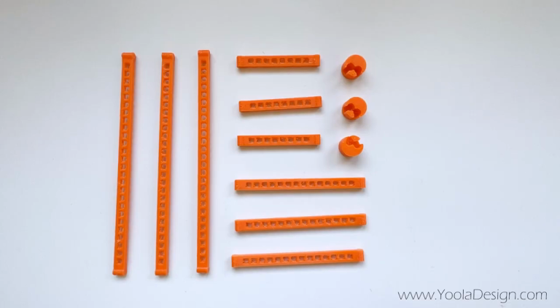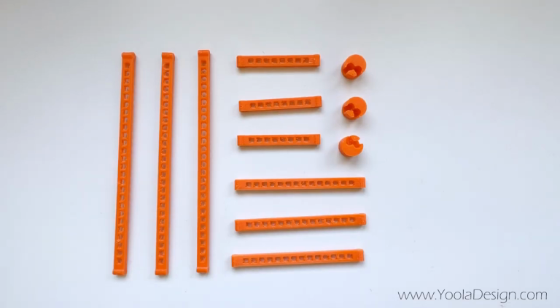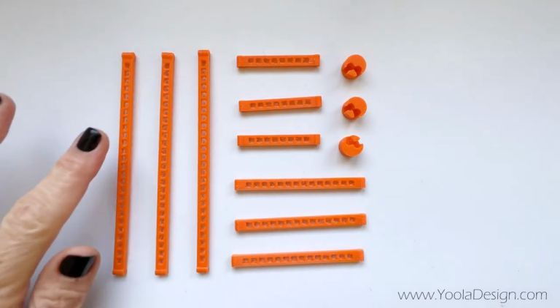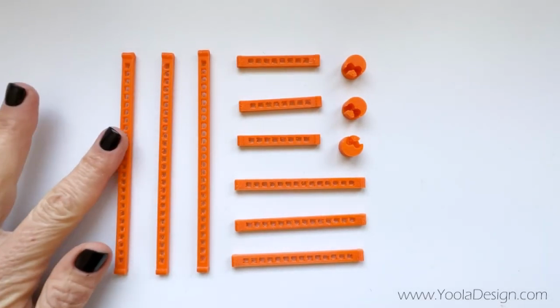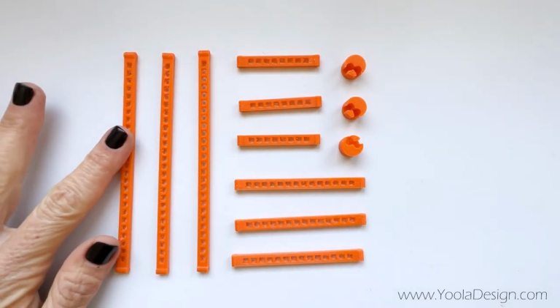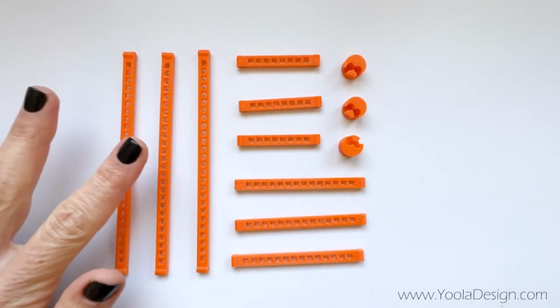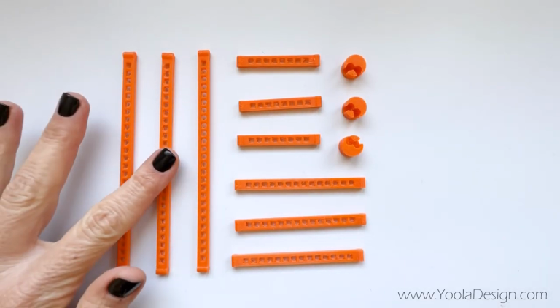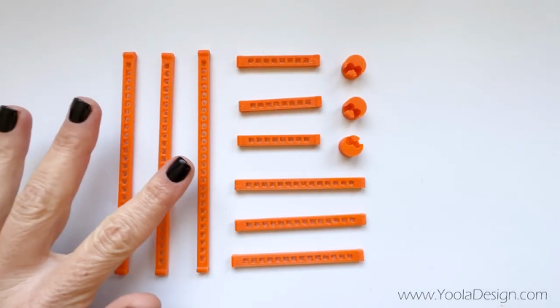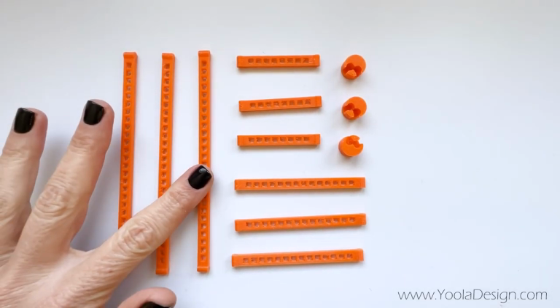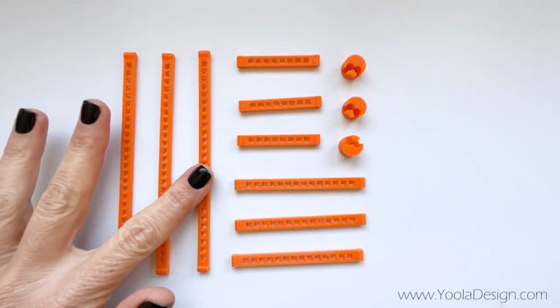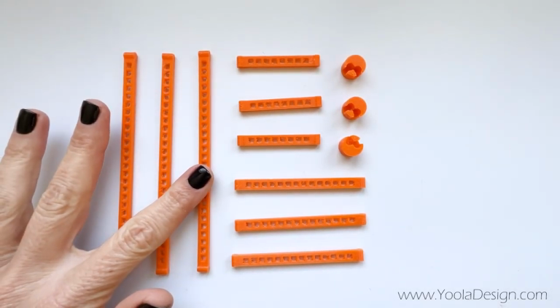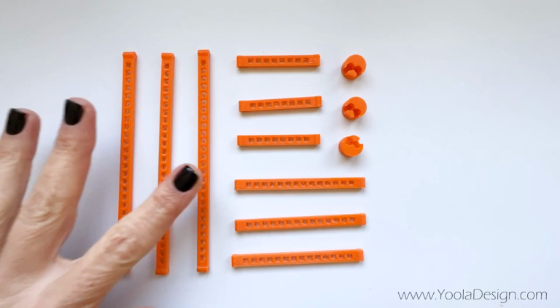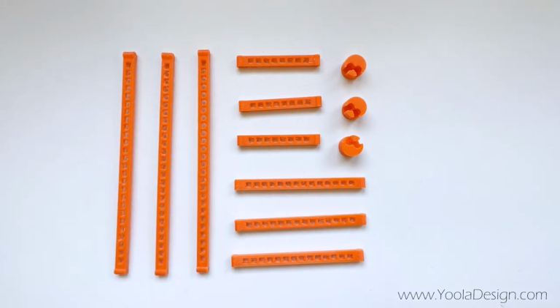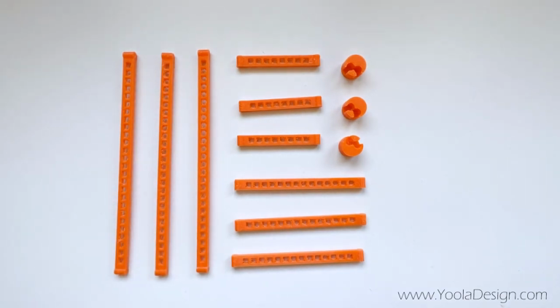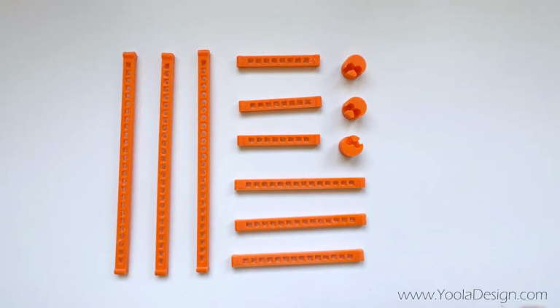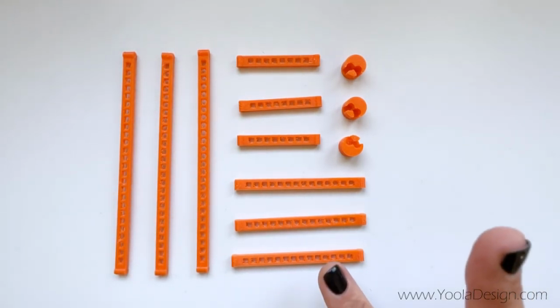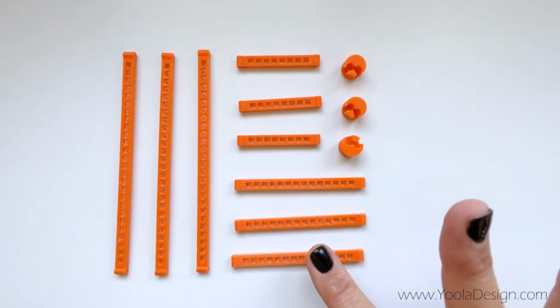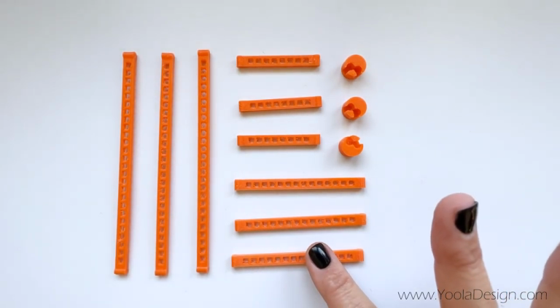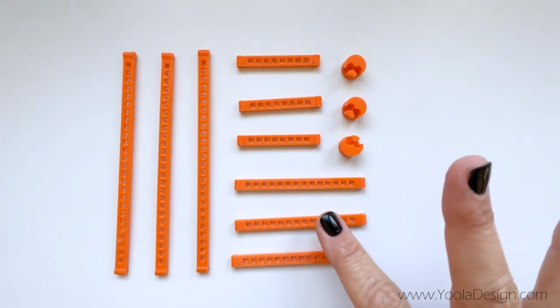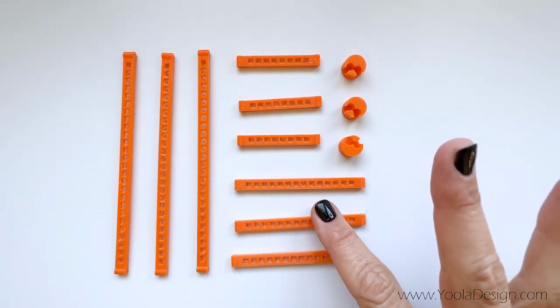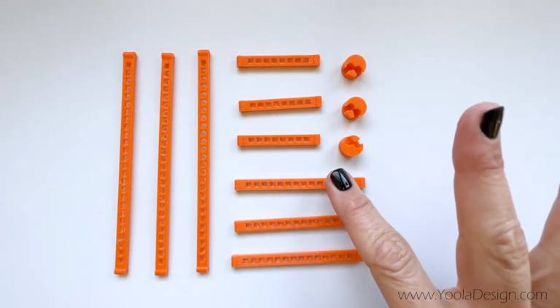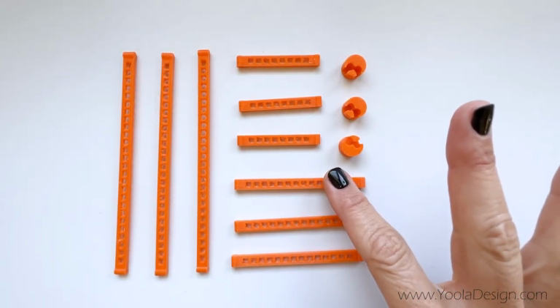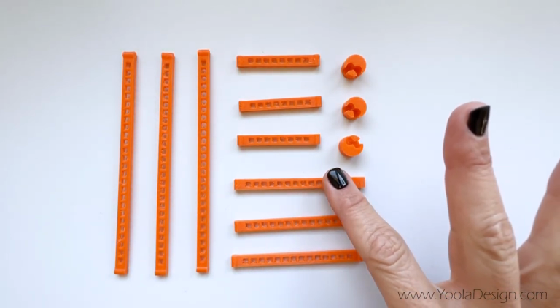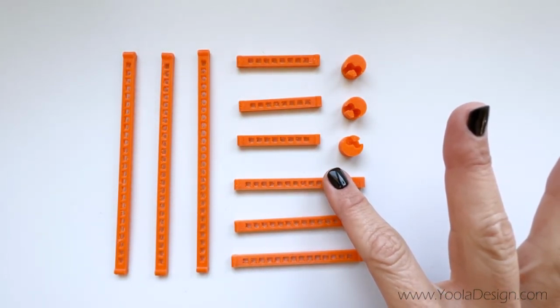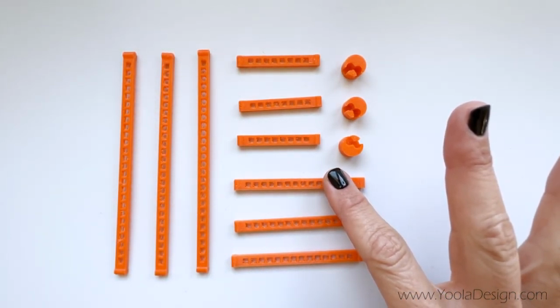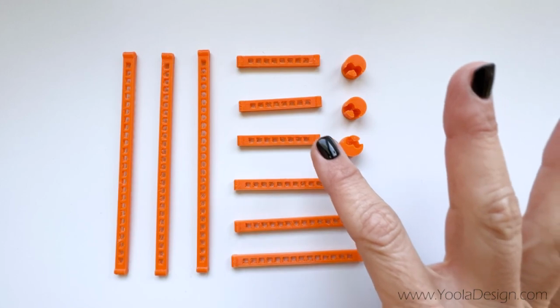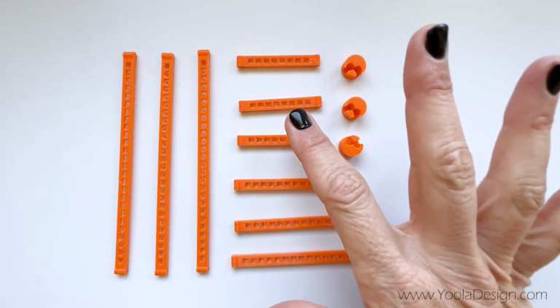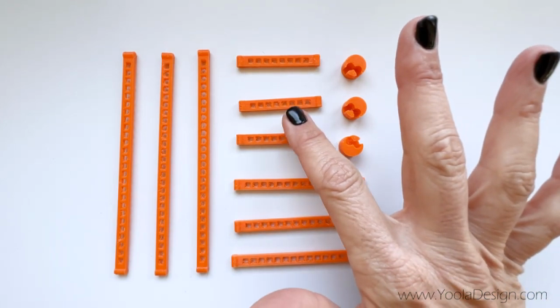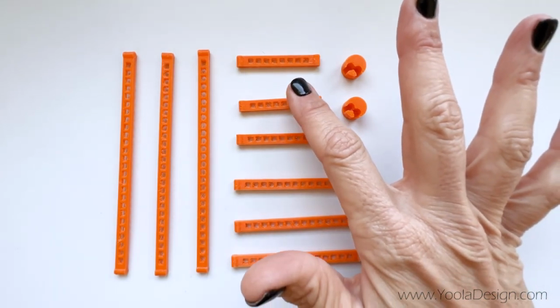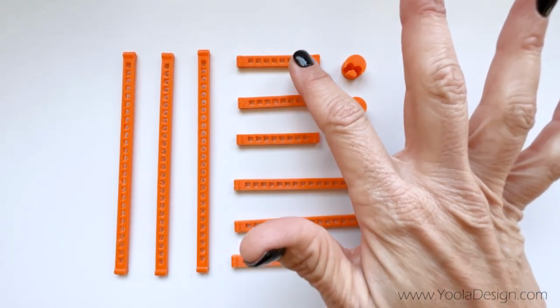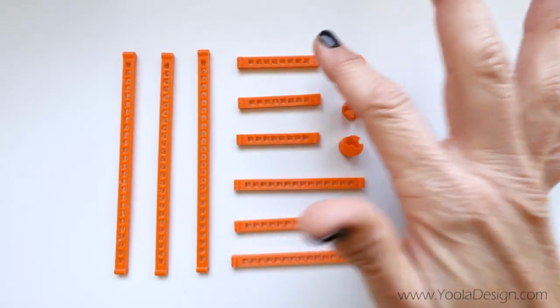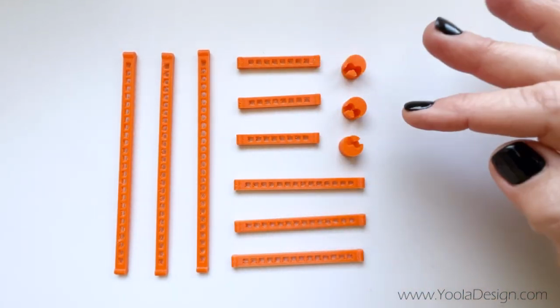We have three sizes of sides — the large ones, the medium ones, the small ones — and three poles.